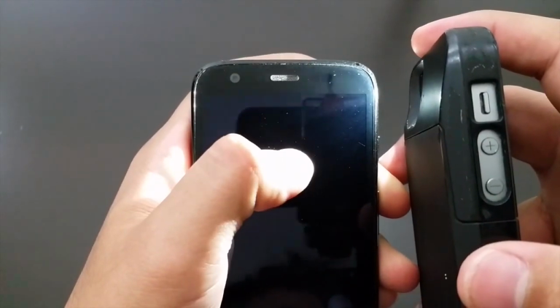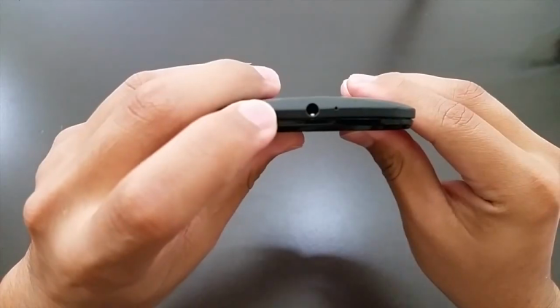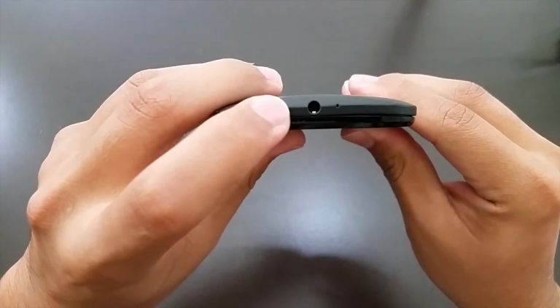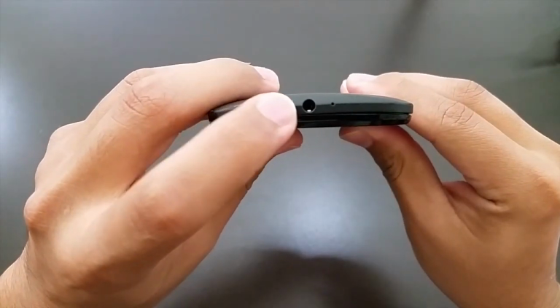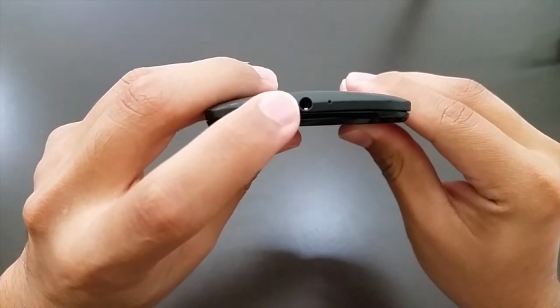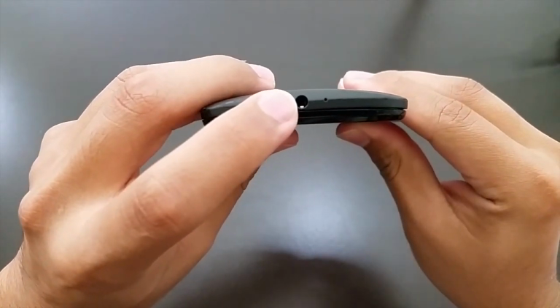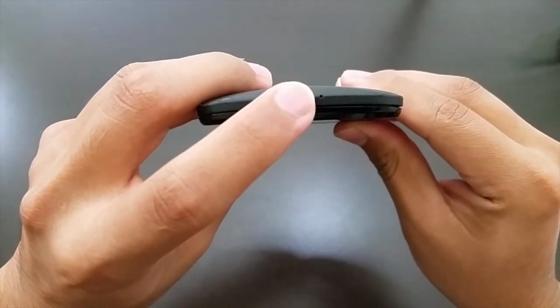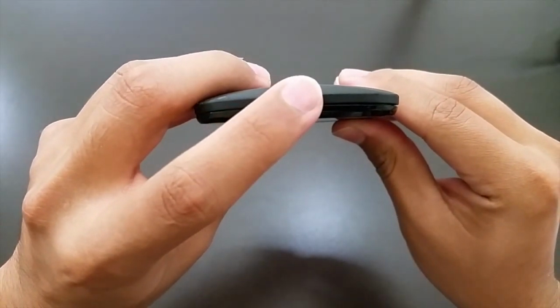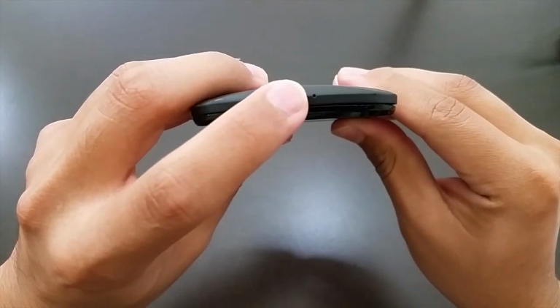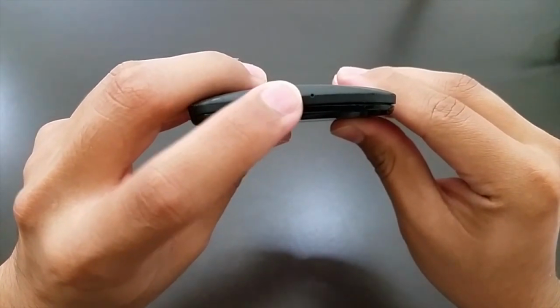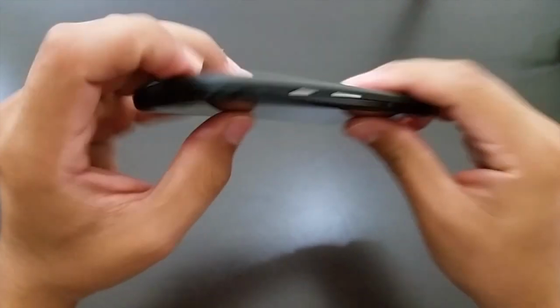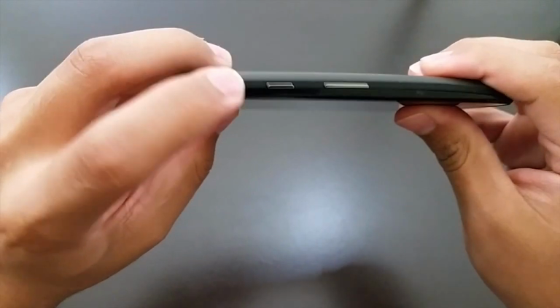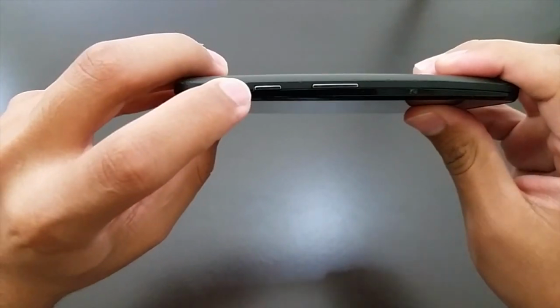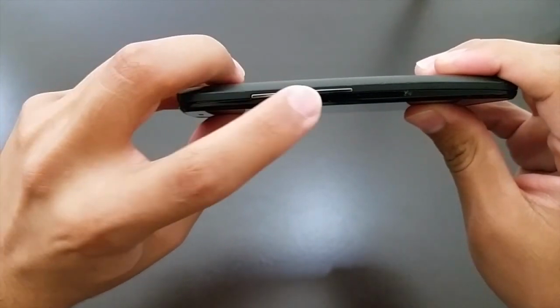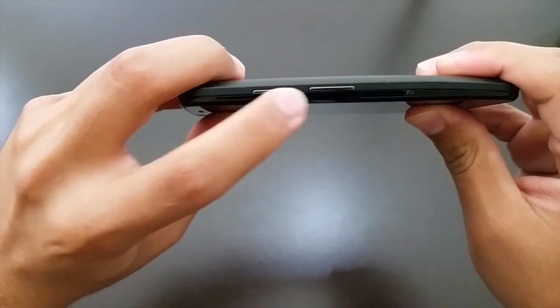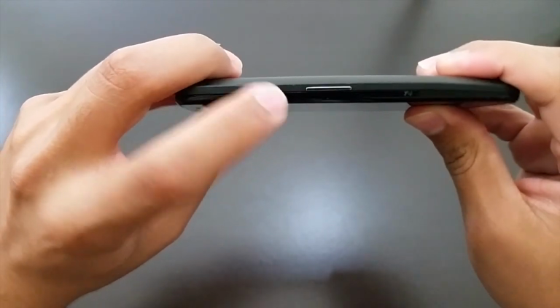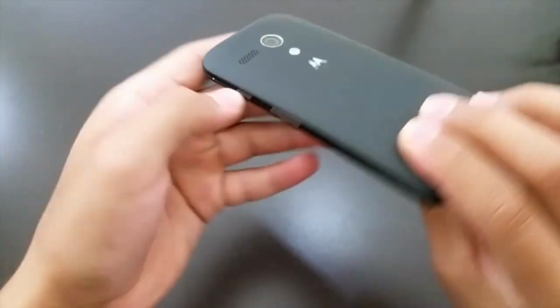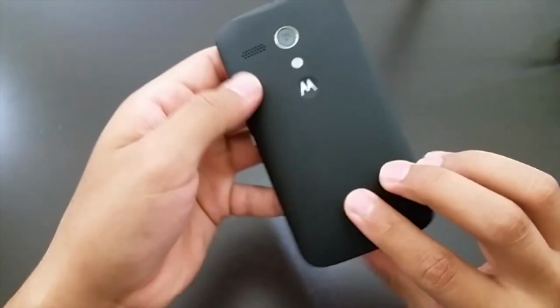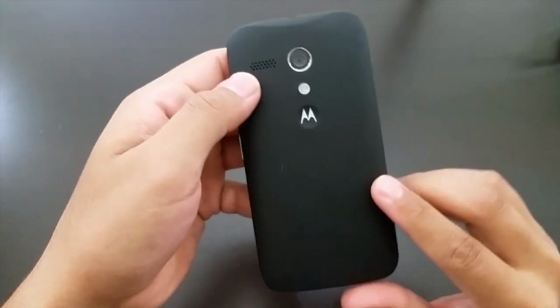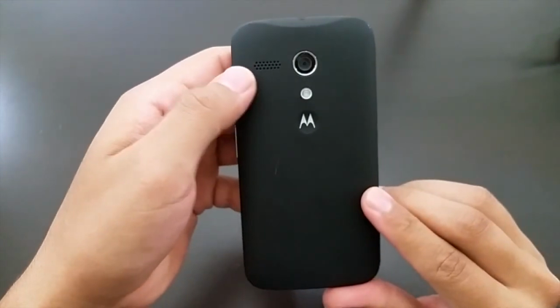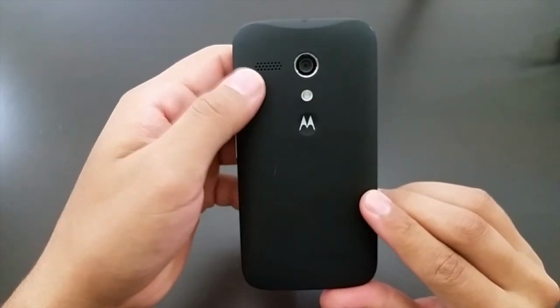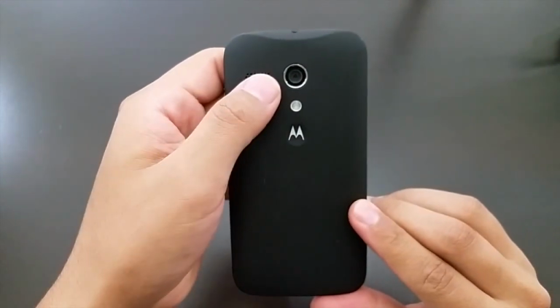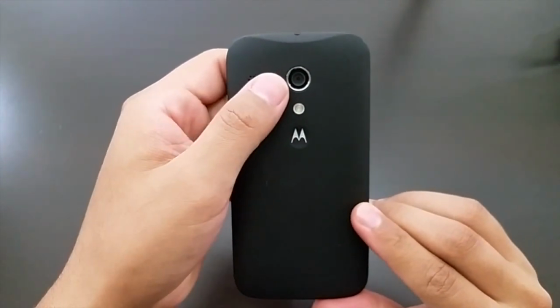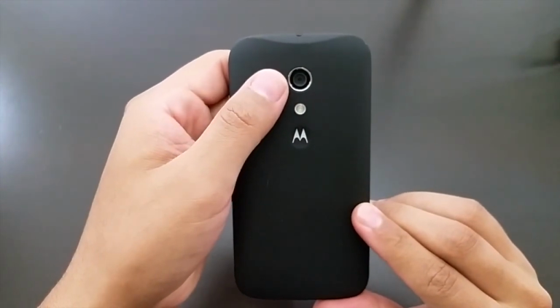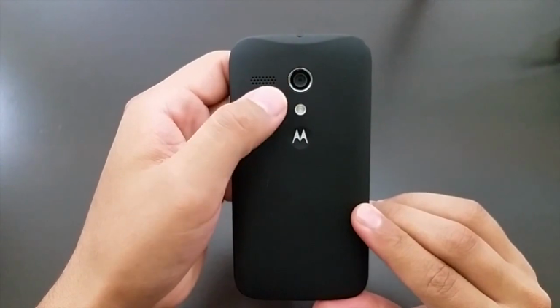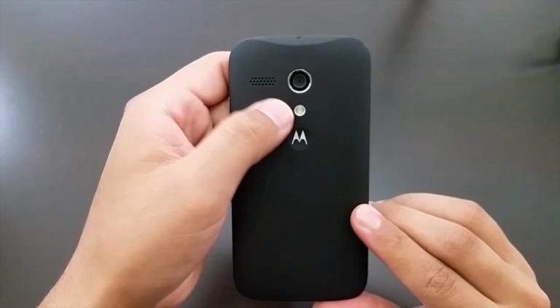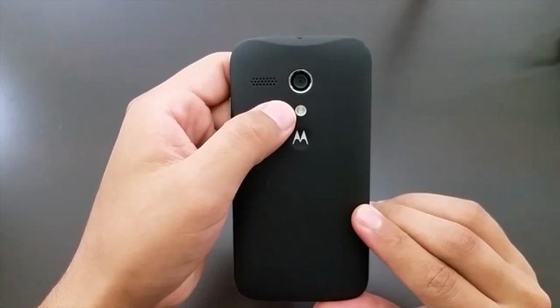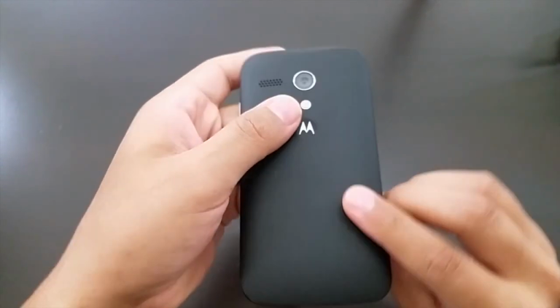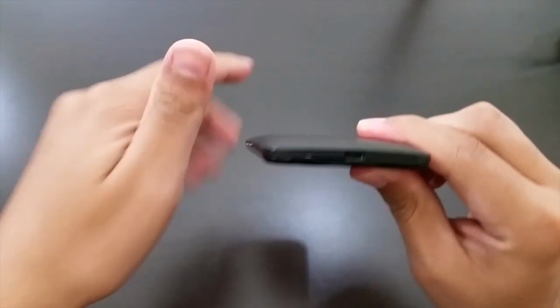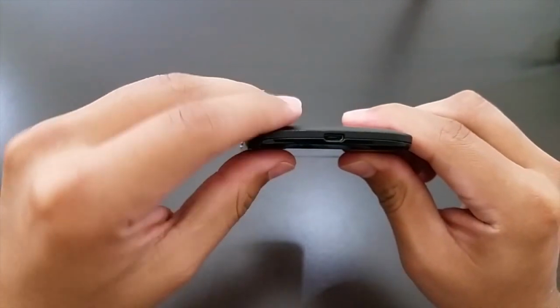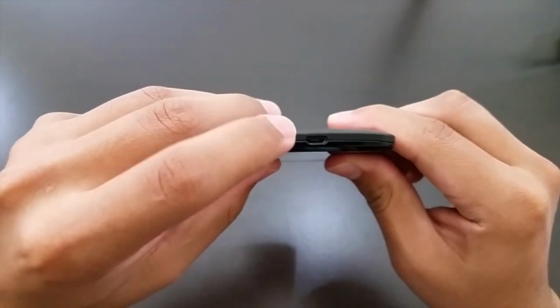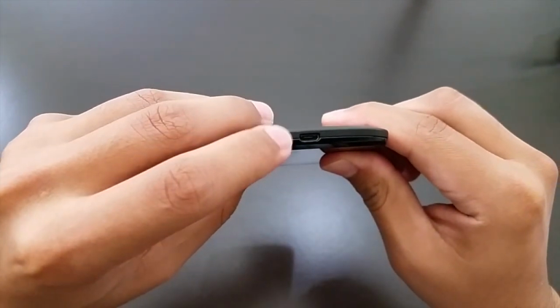We have the 3.5mm headphone jack, the microphone, power and volume up button, speakers, 5 megapixel camera, flash, and of course the micro USB slot.